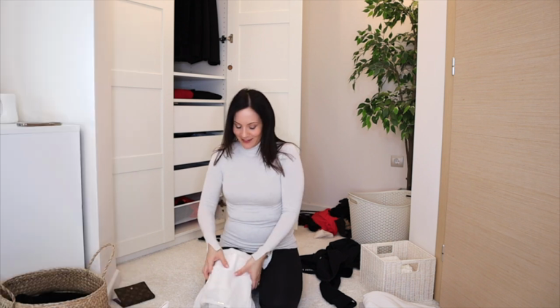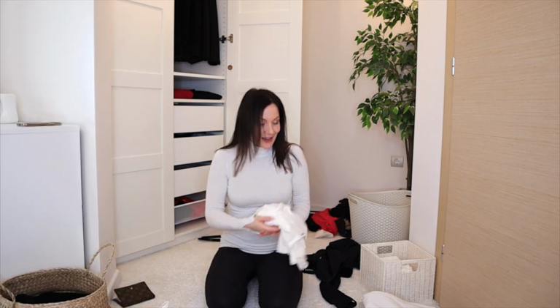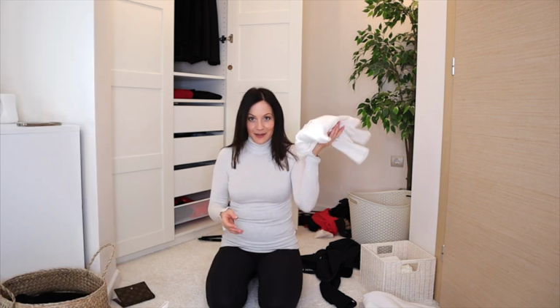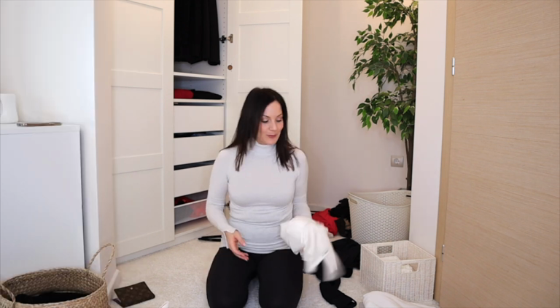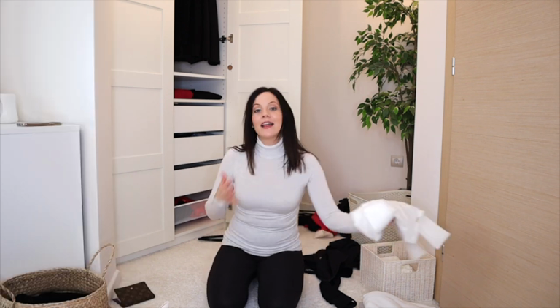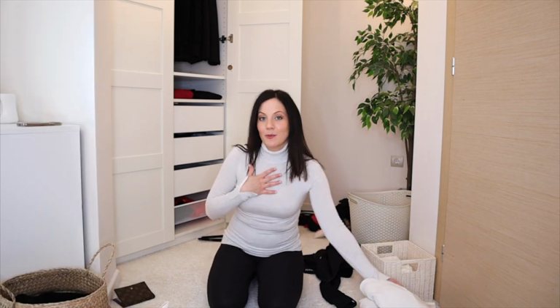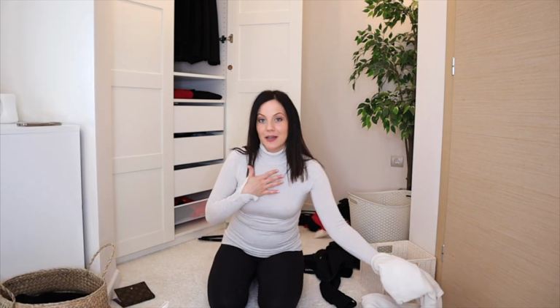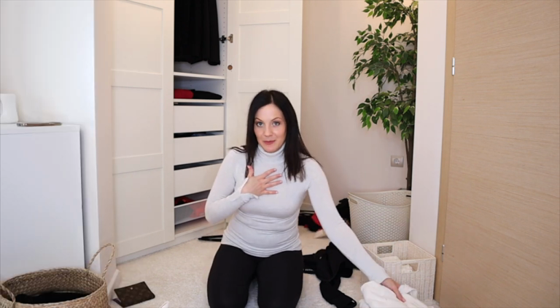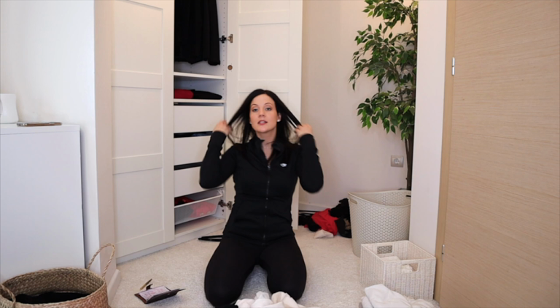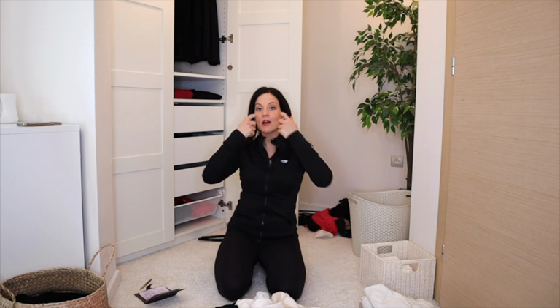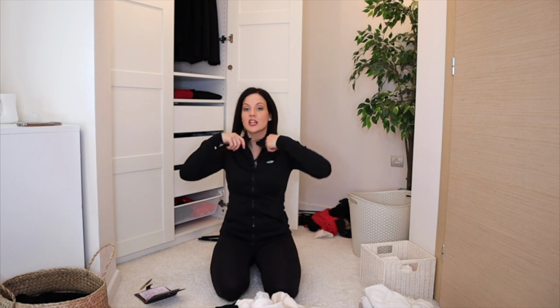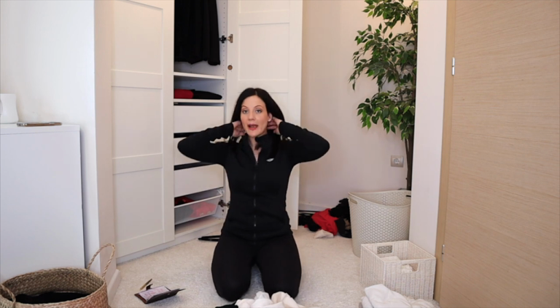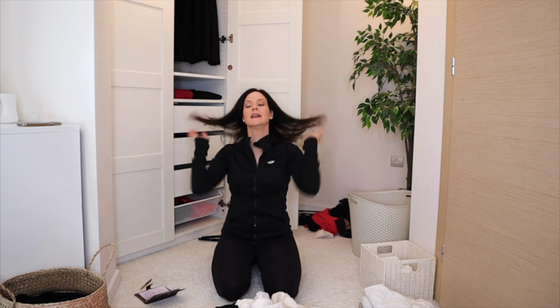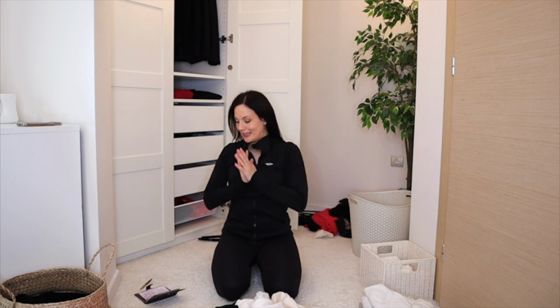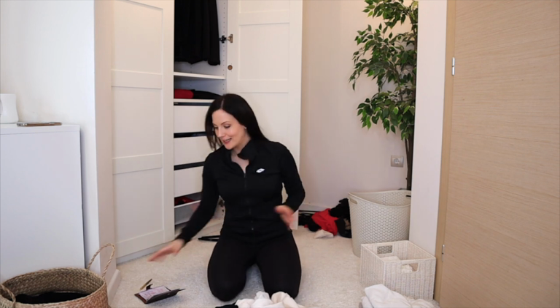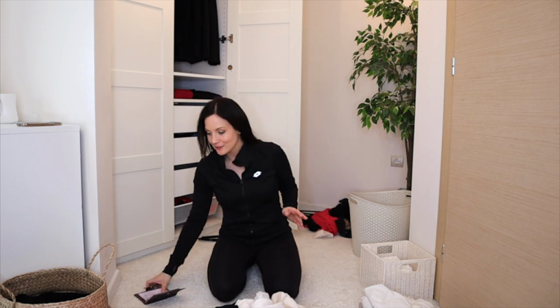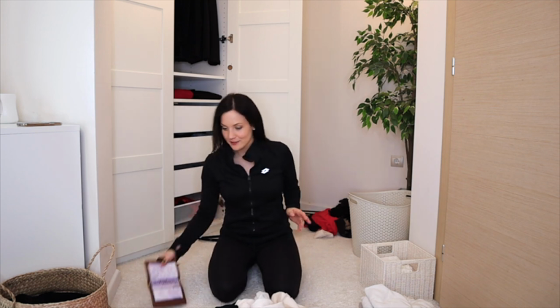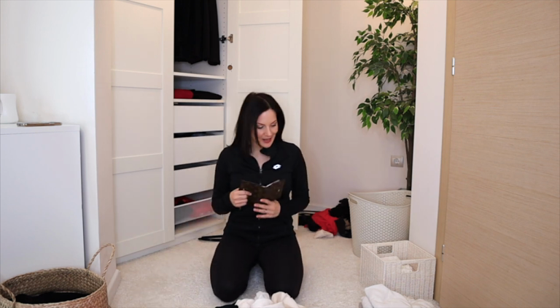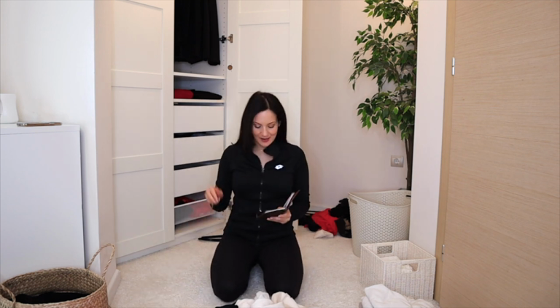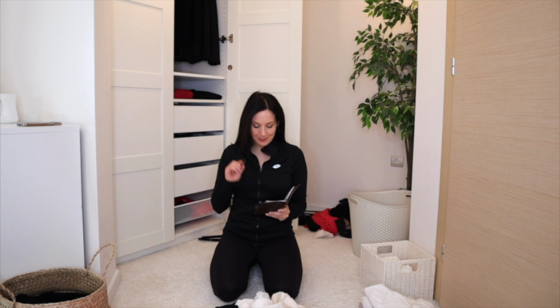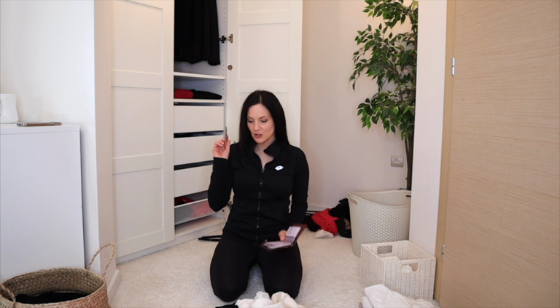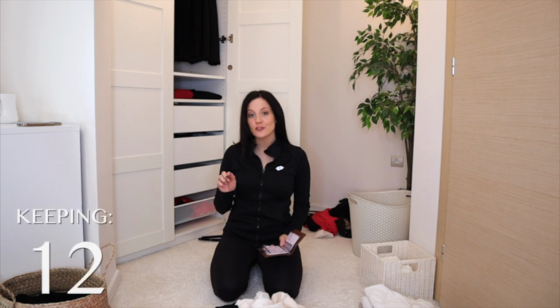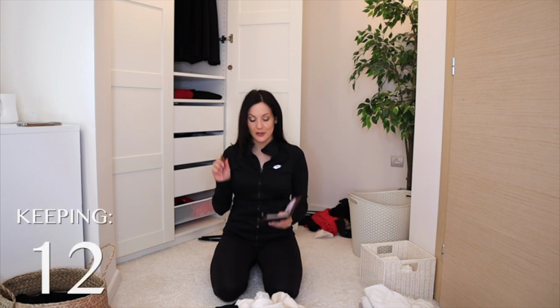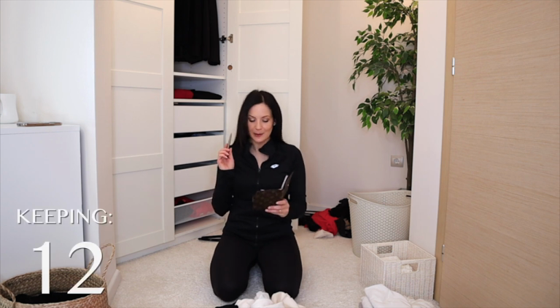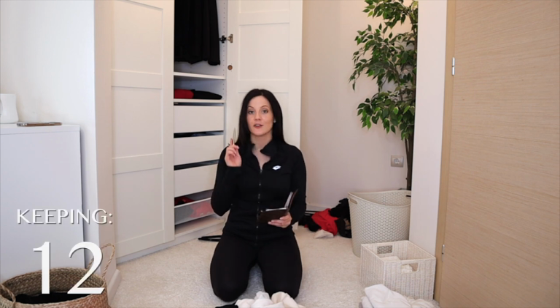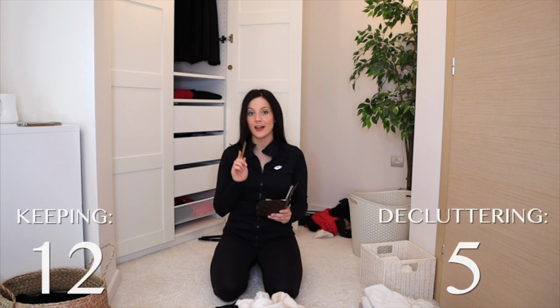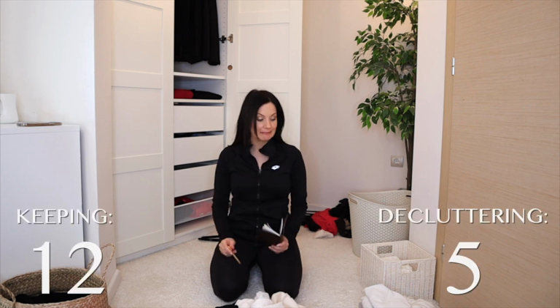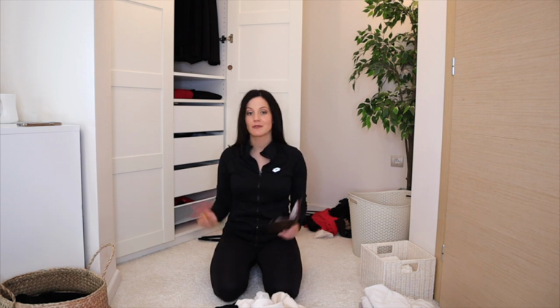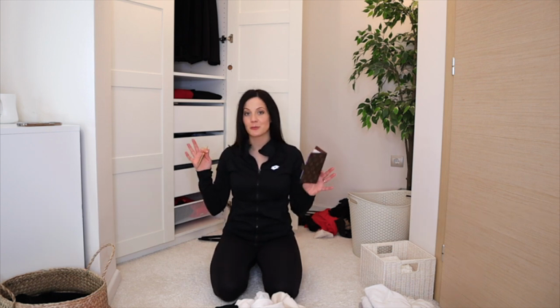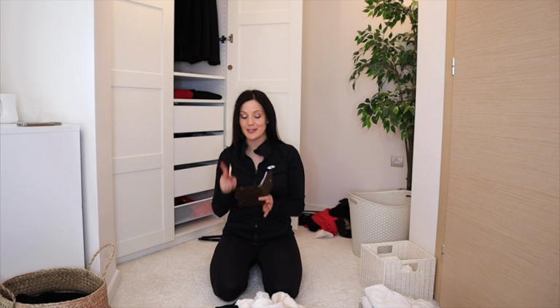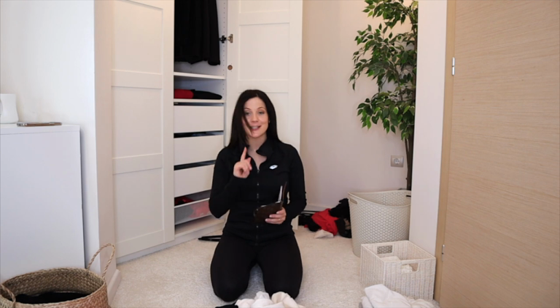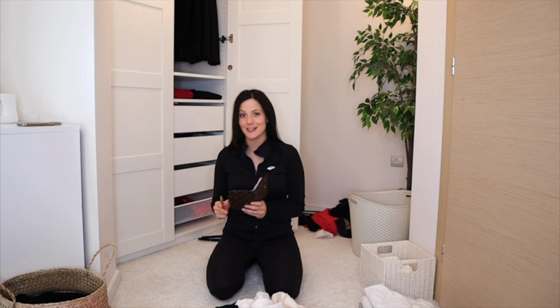After changing back and counting: keeping 12 jumpers and decluttering five. I'm really proud of myself — this is not easy.